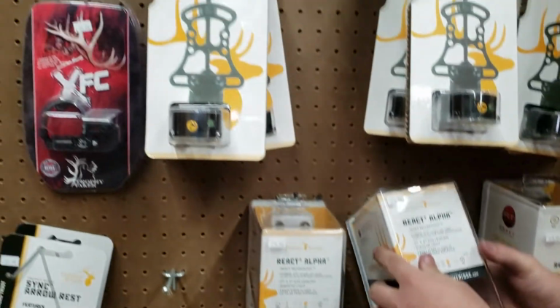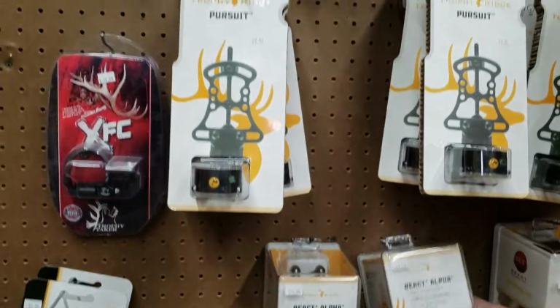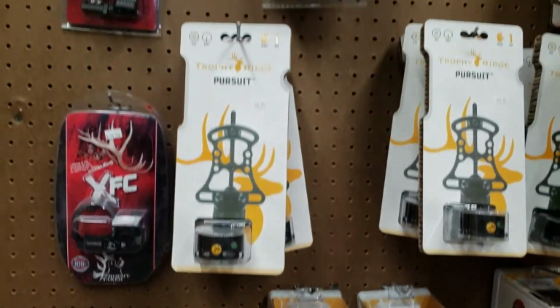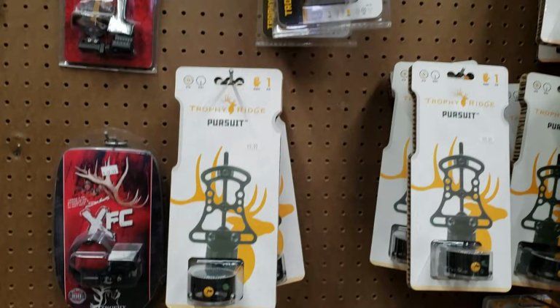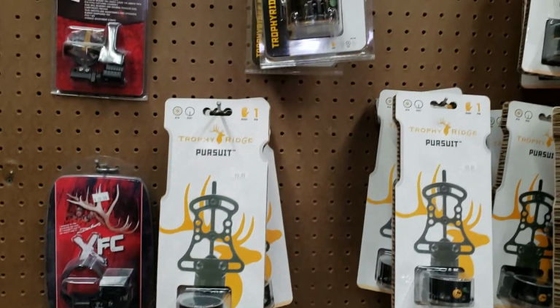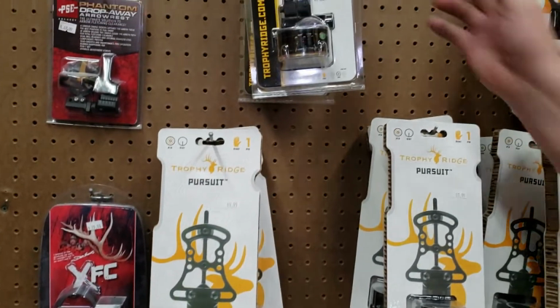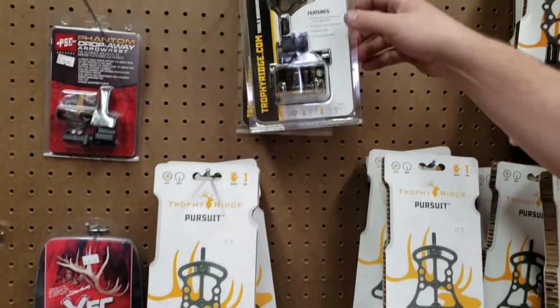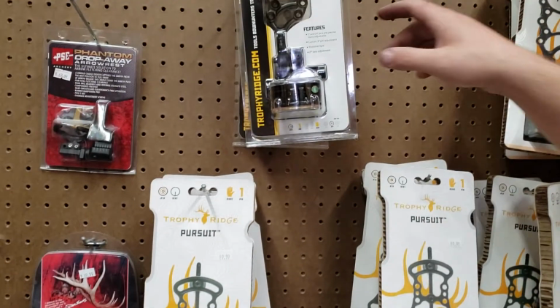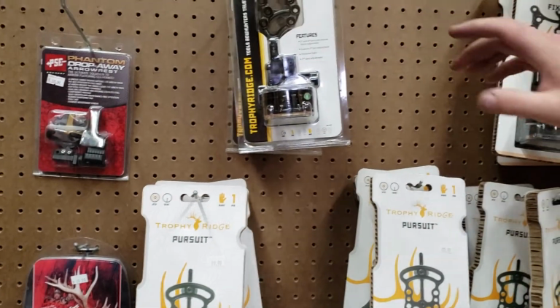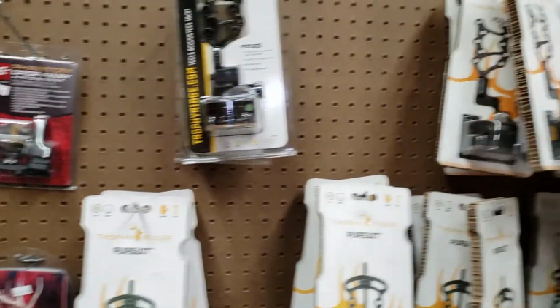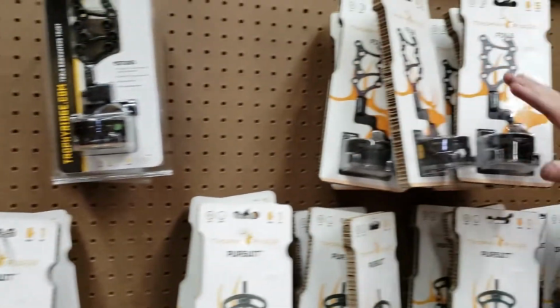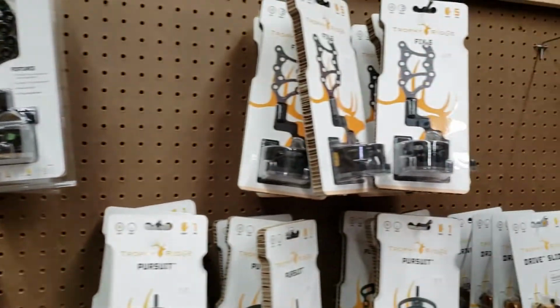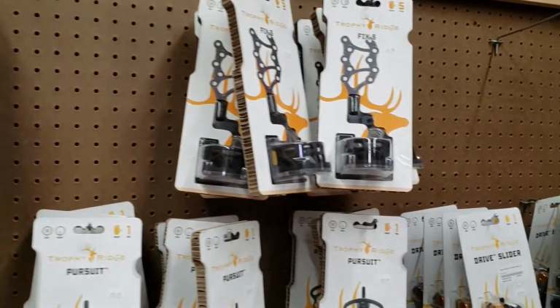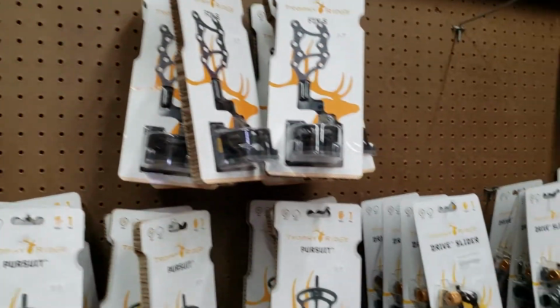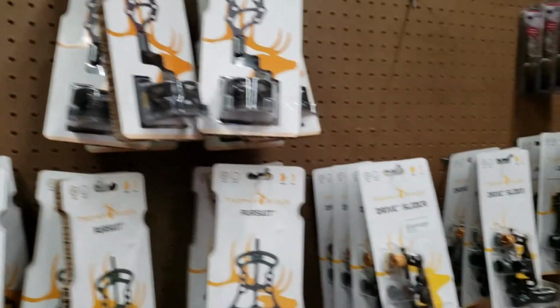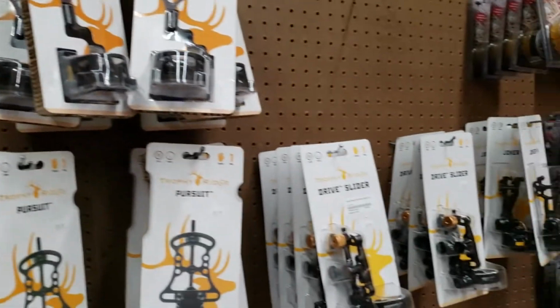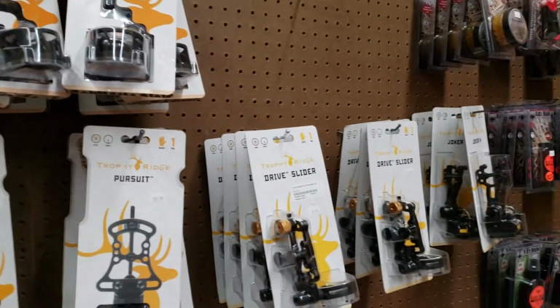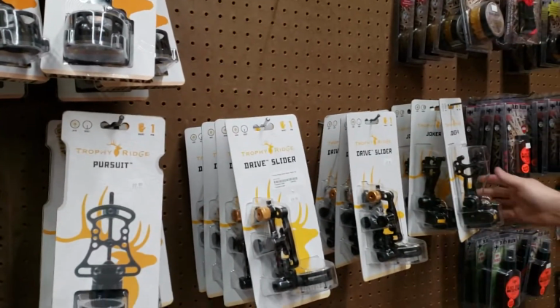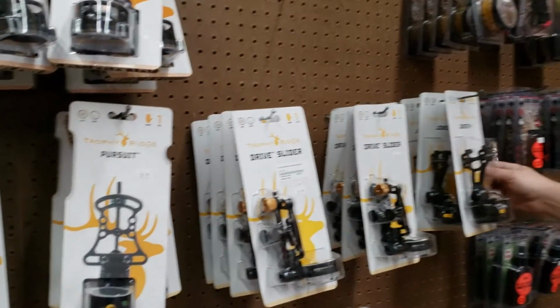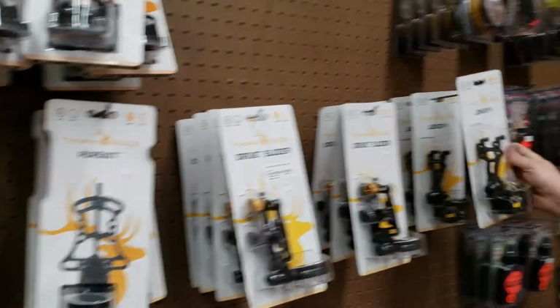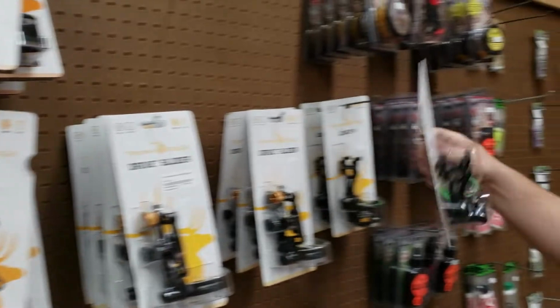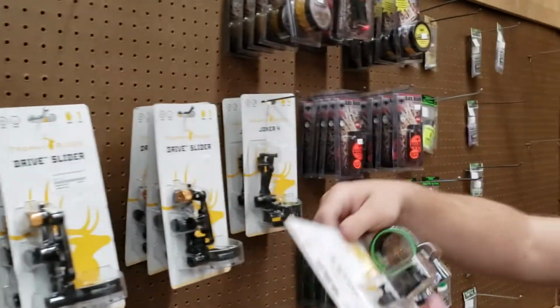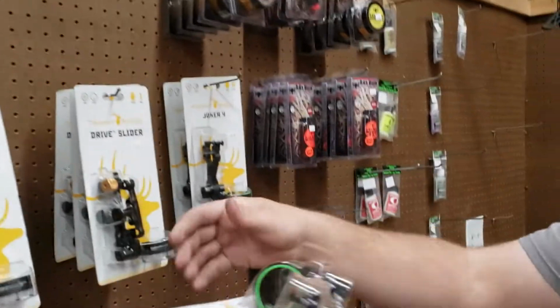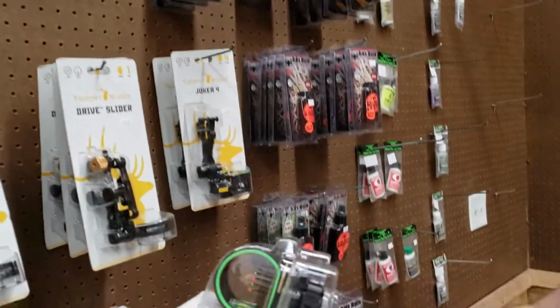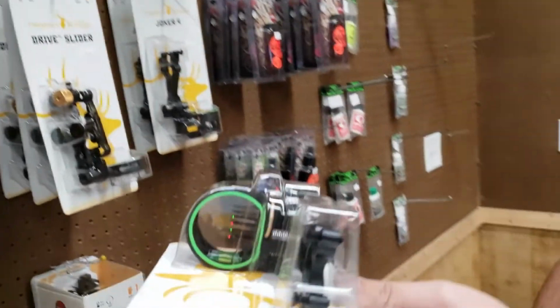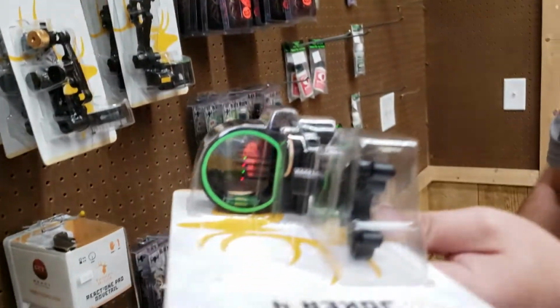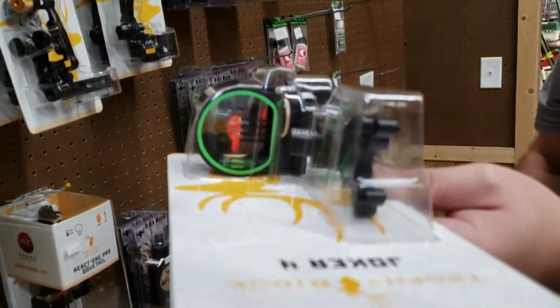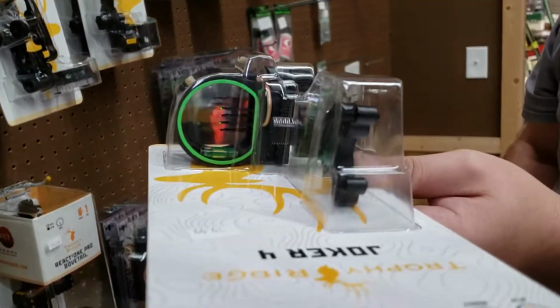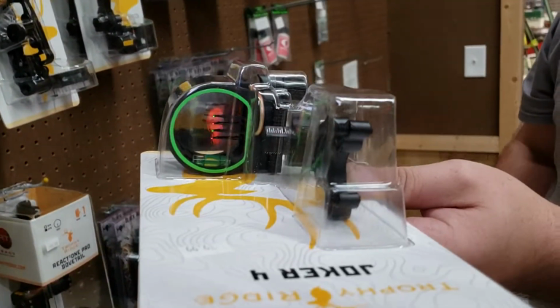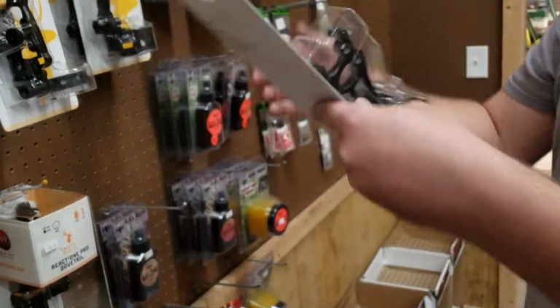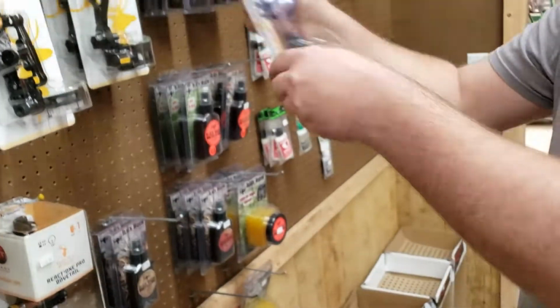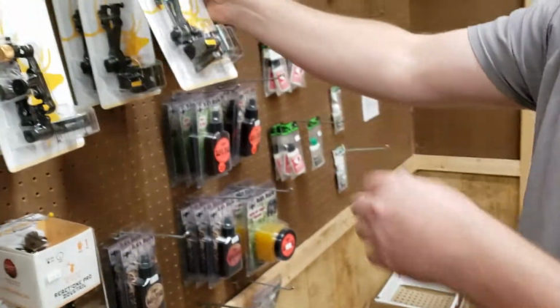So let us know if you need a sight. We got hot wires, fixed fives, tons of different stuff. If you want something on the cheap end, we got the Jokers — just a regular old sight that's decent.